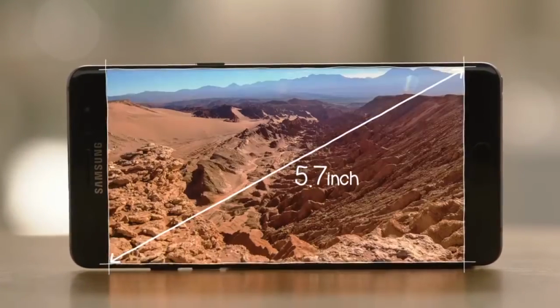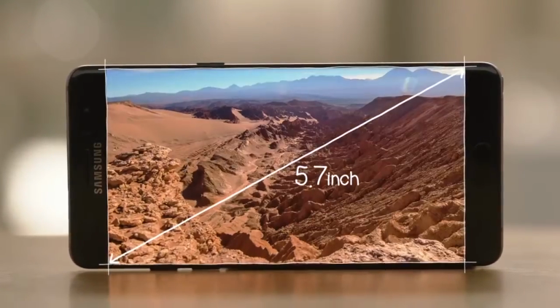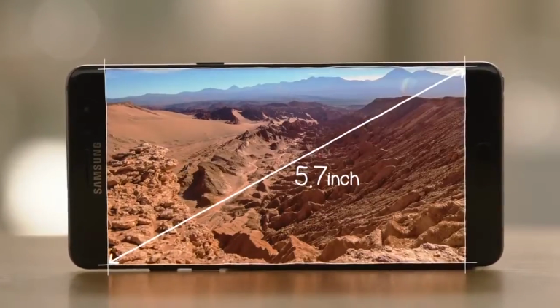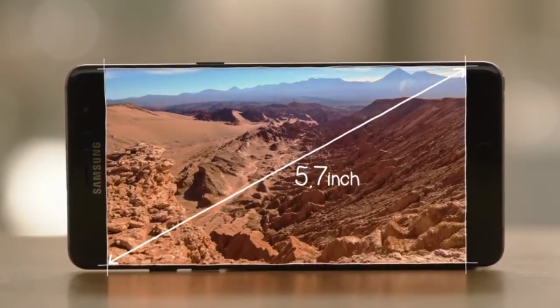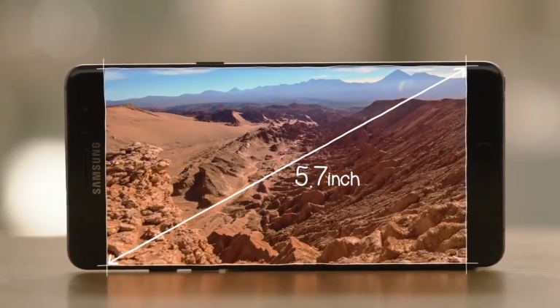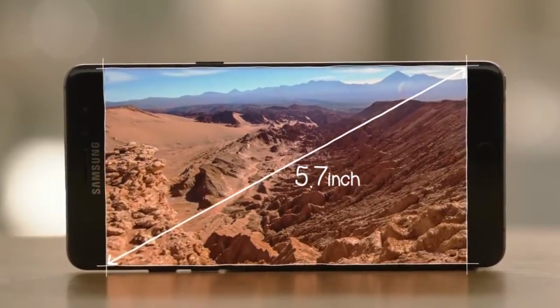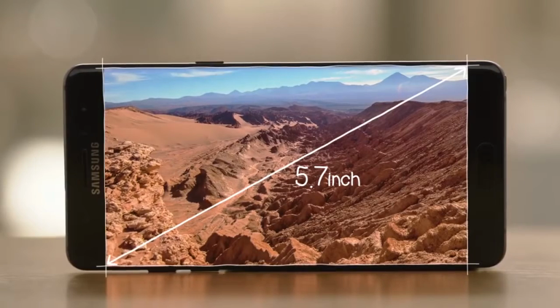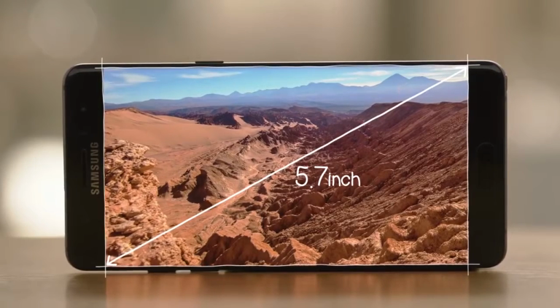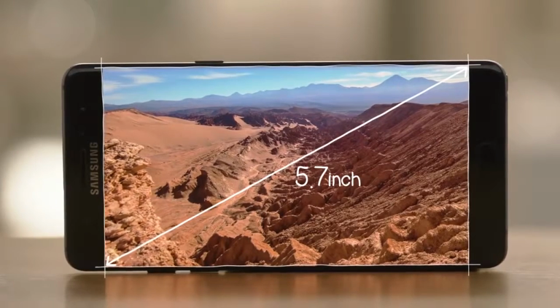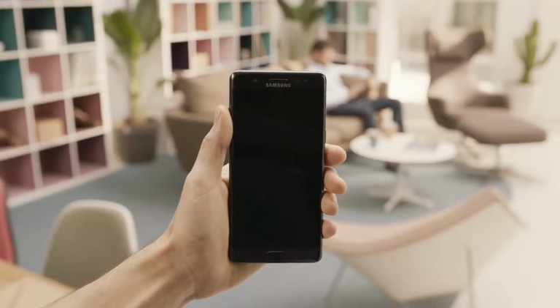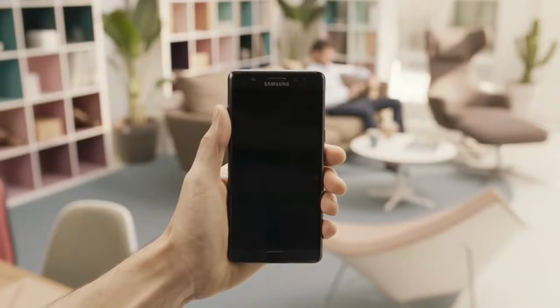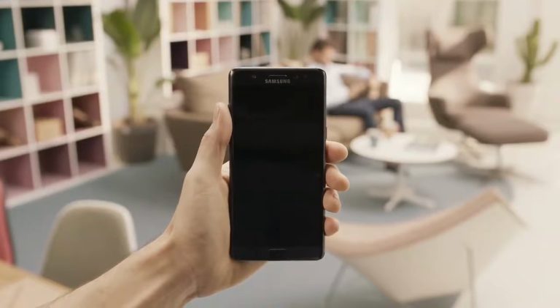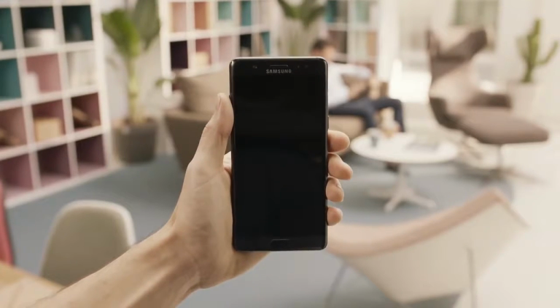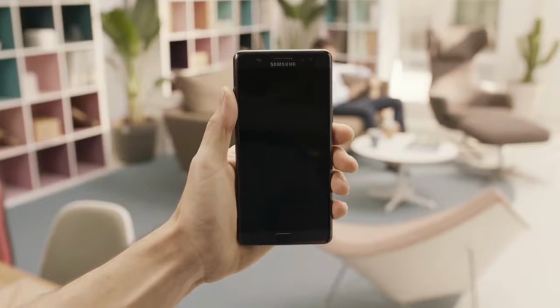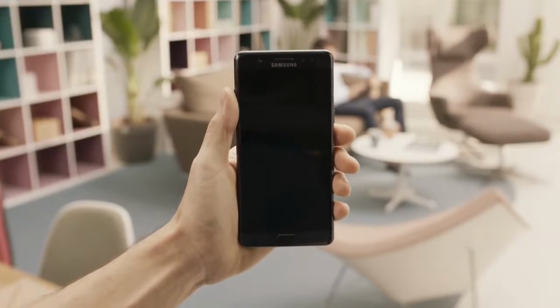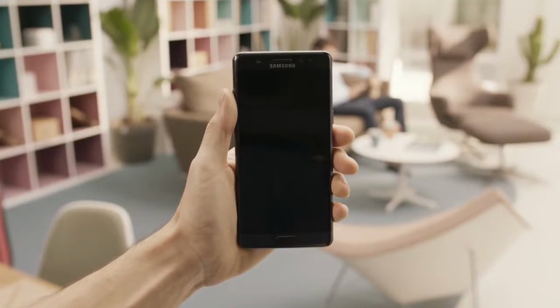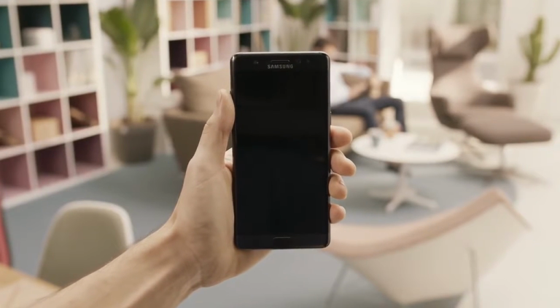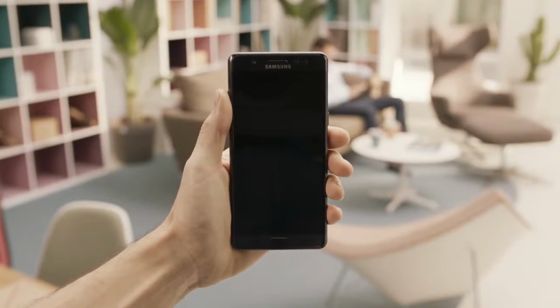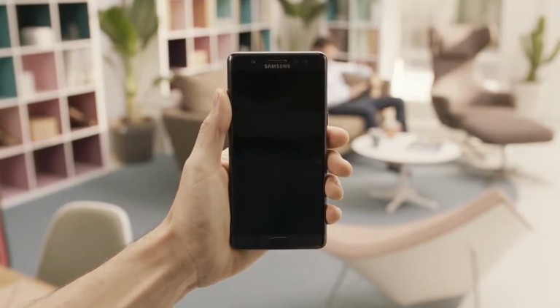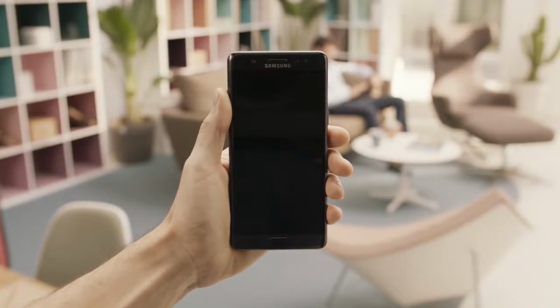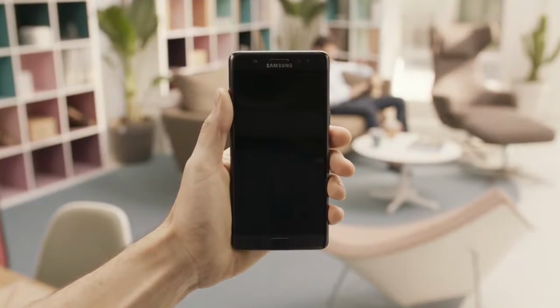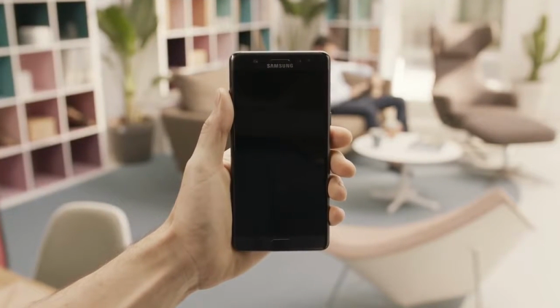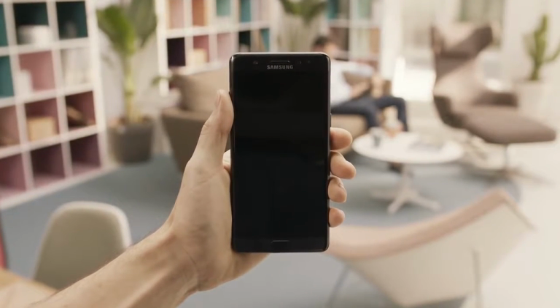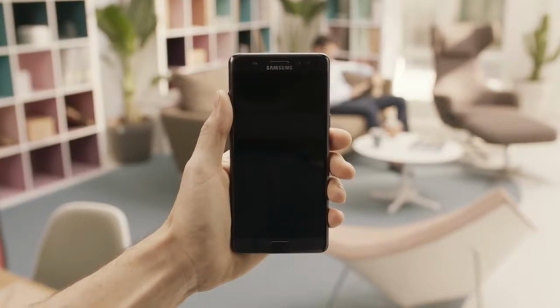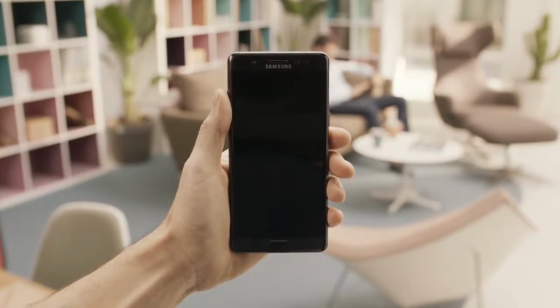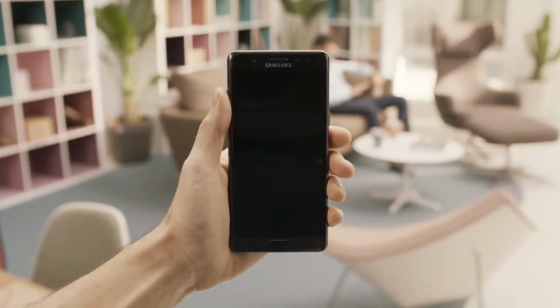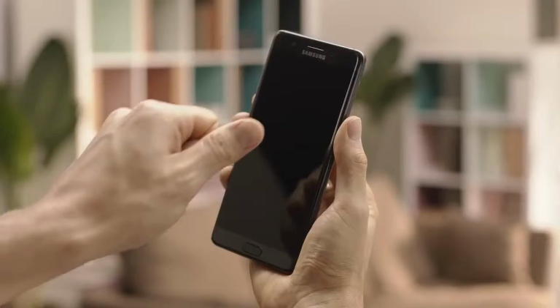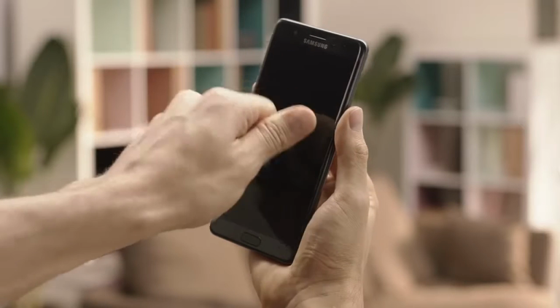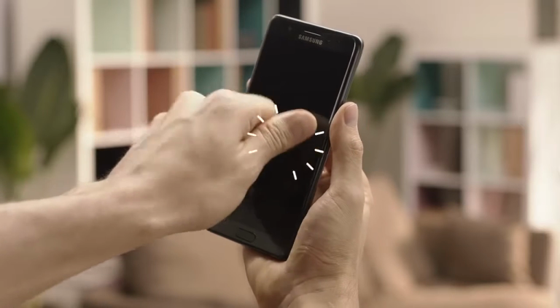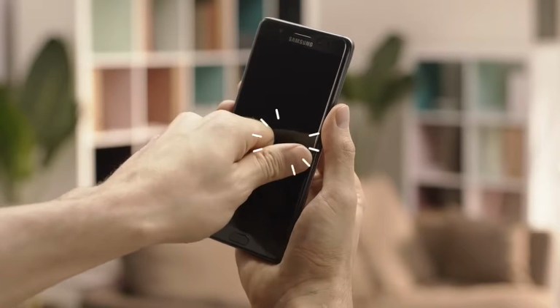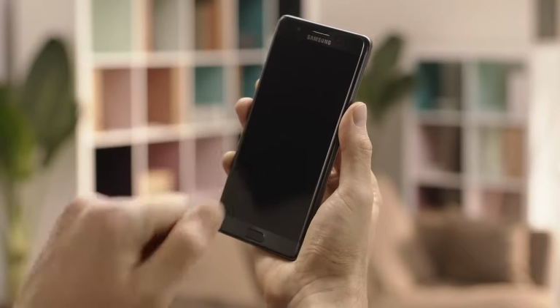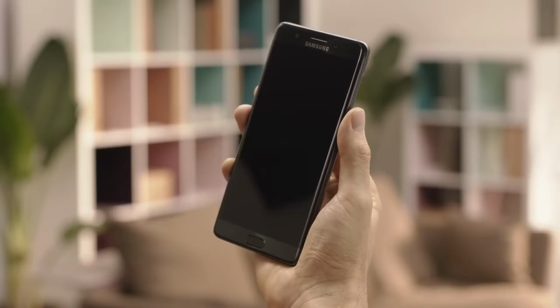On top of looking fantastic, the Note 7 screen is also made from Gorilla Glass 5, which gives you more protection against the damage and scratches we try so hard to avoid.